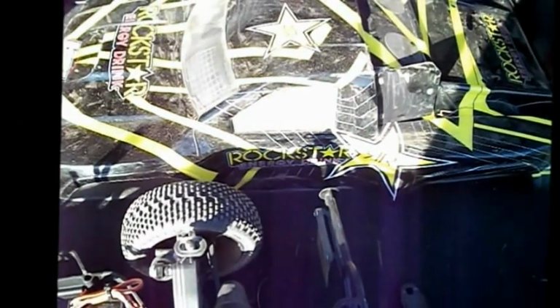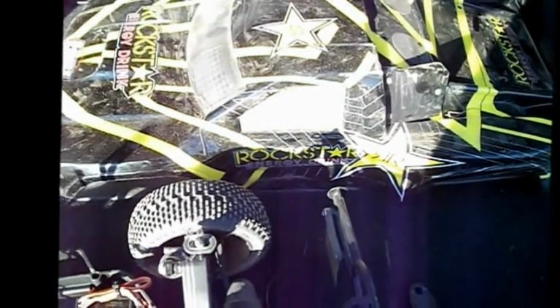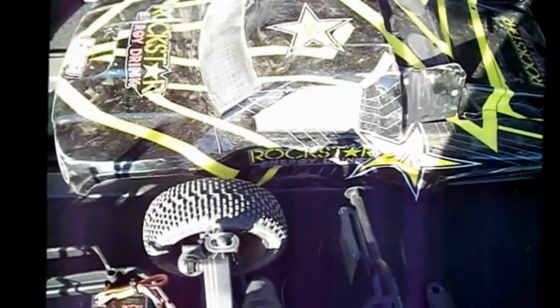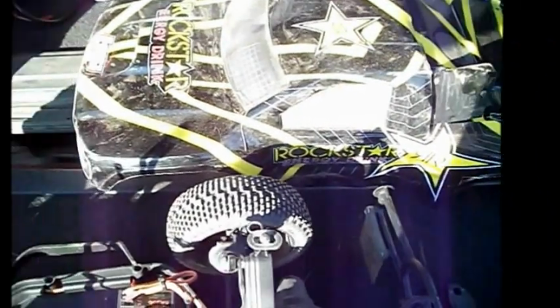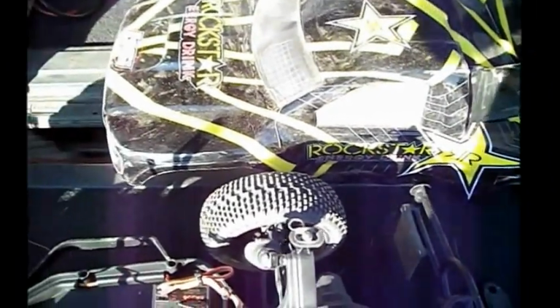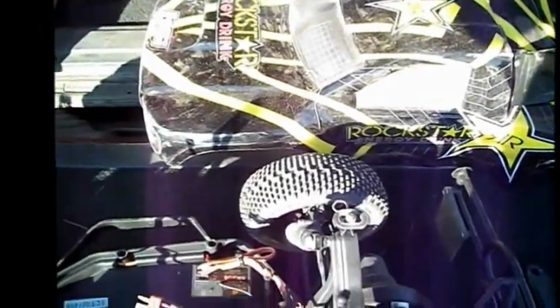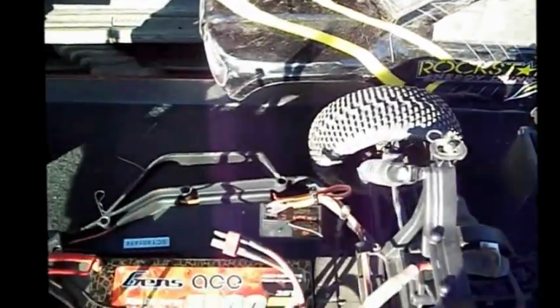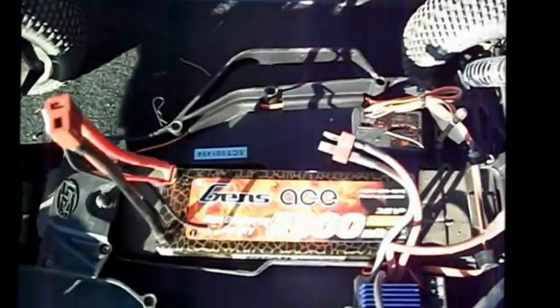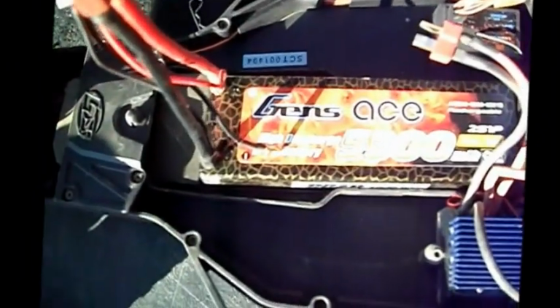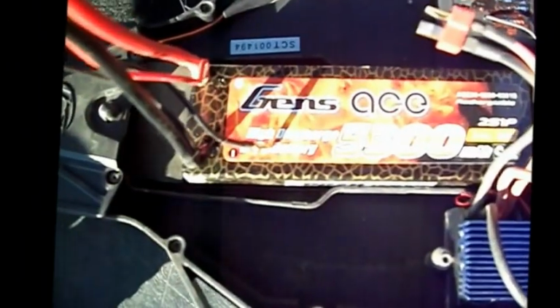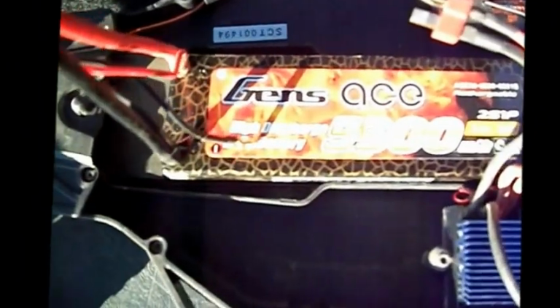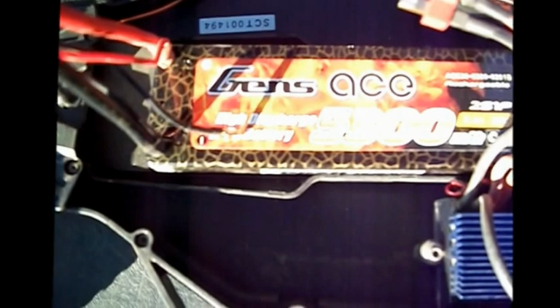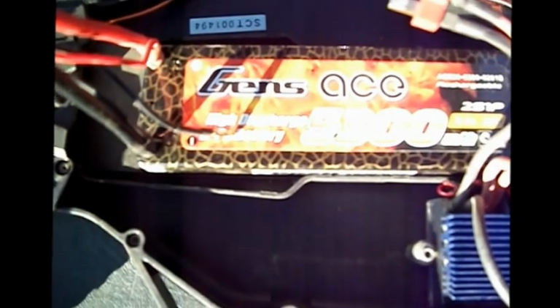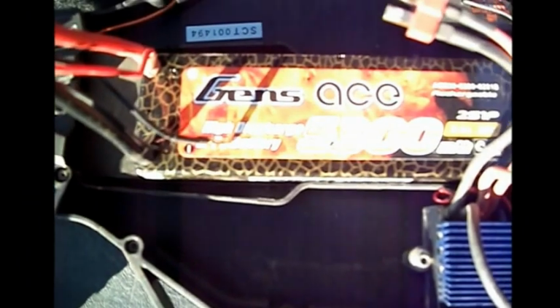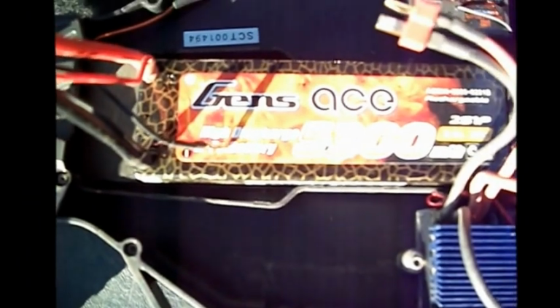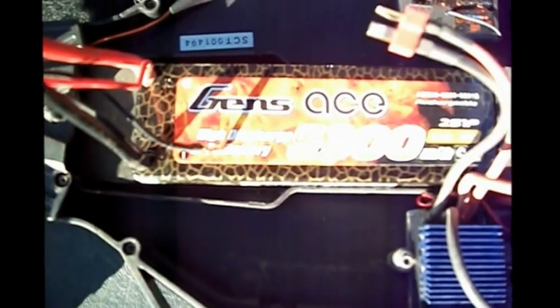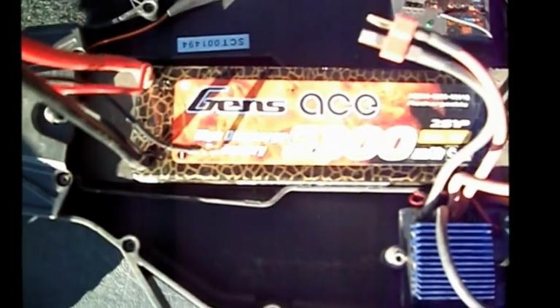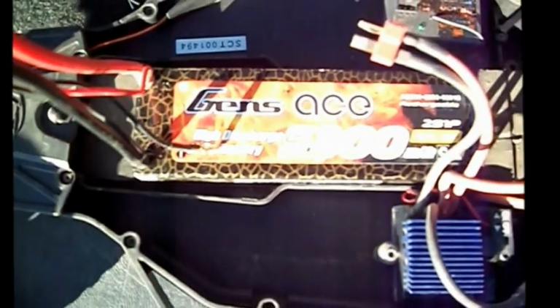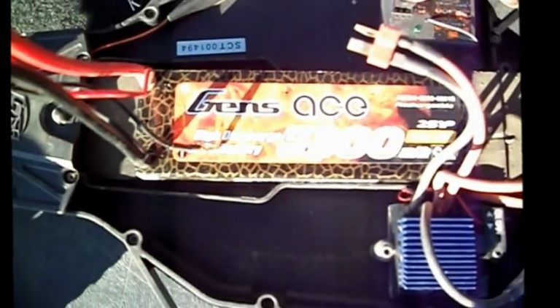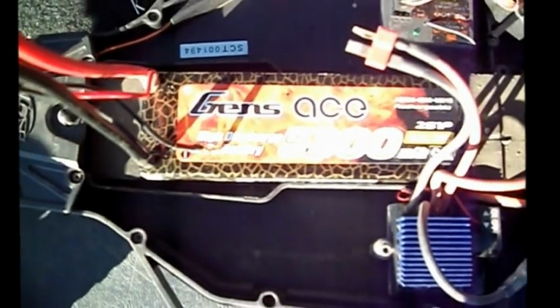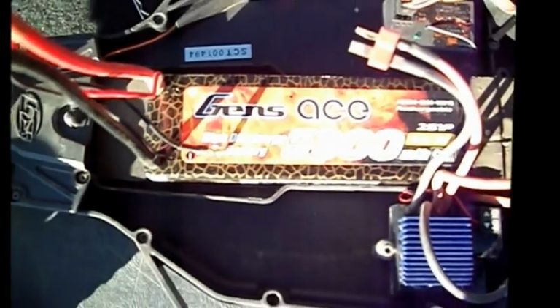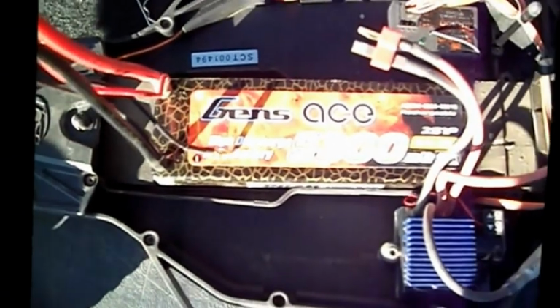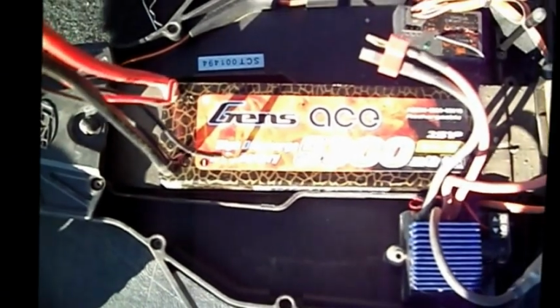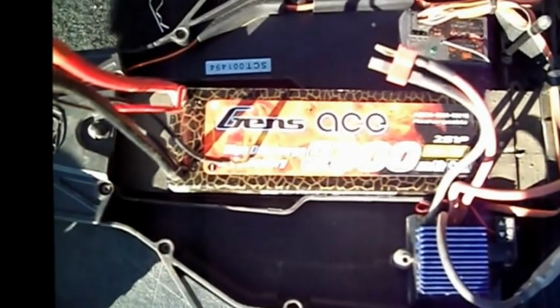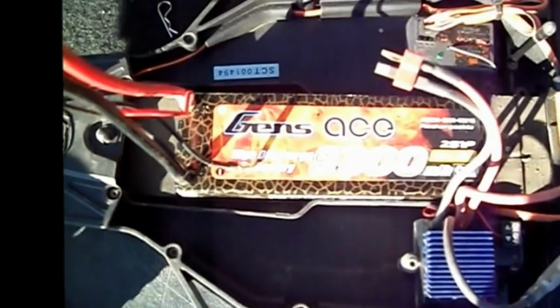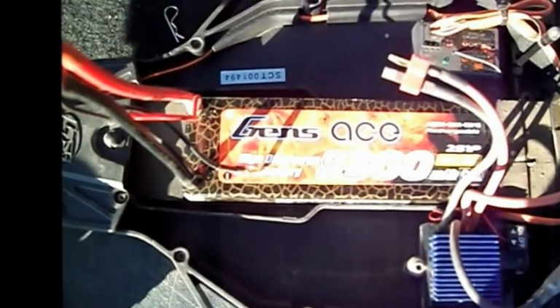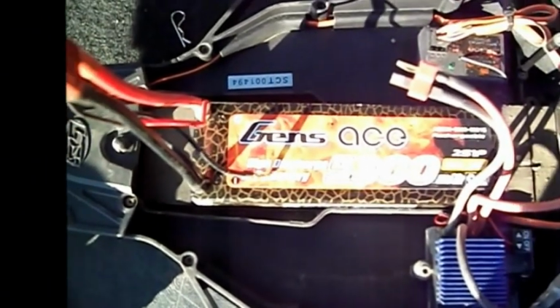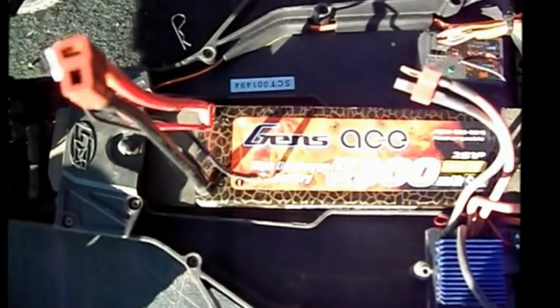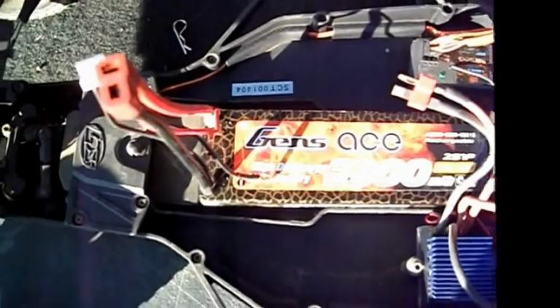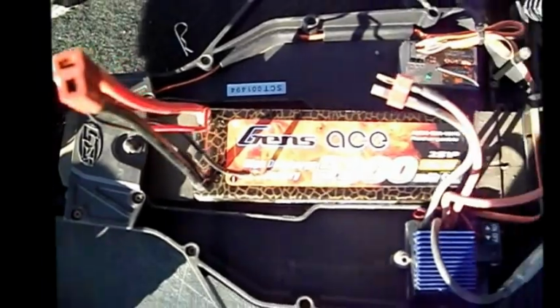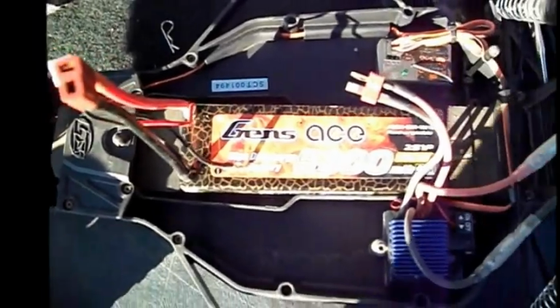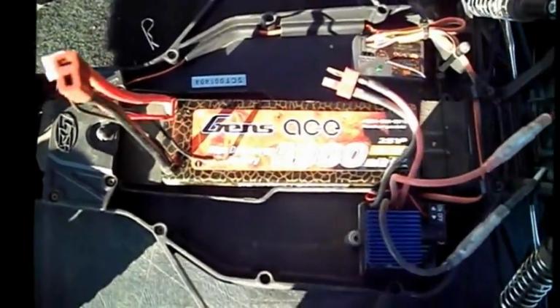Low C XXX short course truck with a Gen Zace 5300 mAh 2S 30C battery. We'll see how it works on the drive.